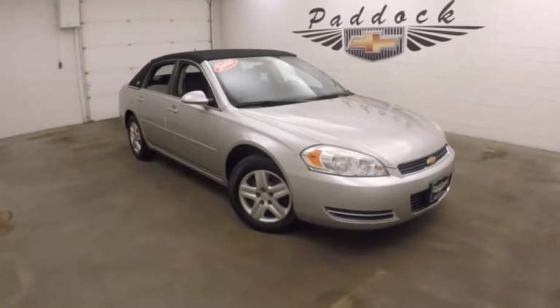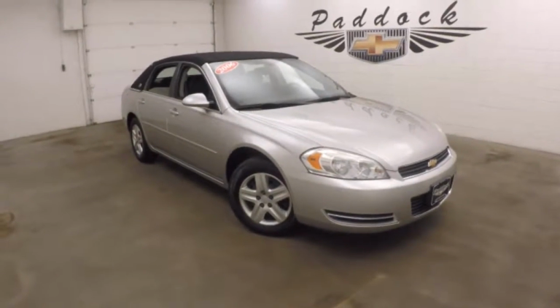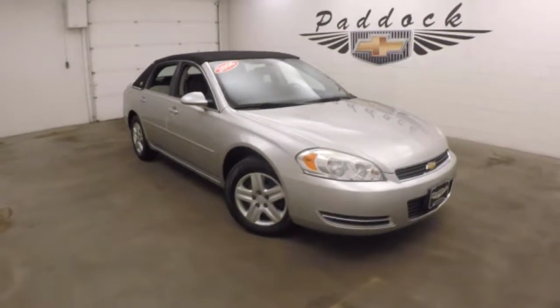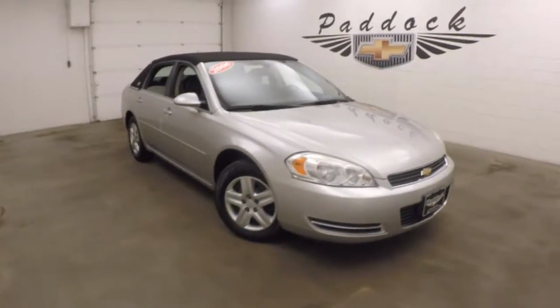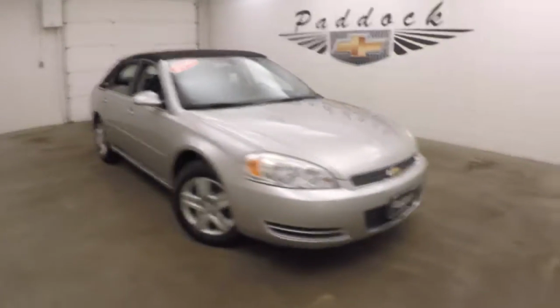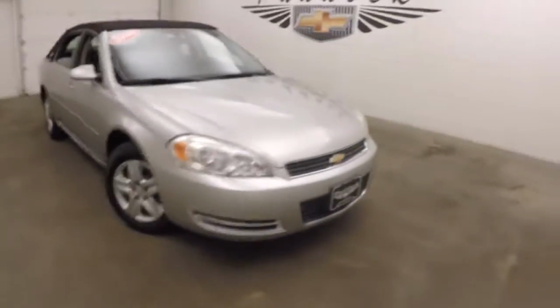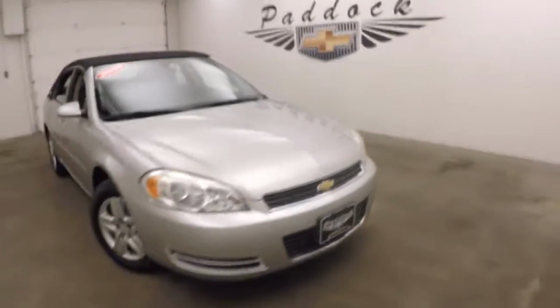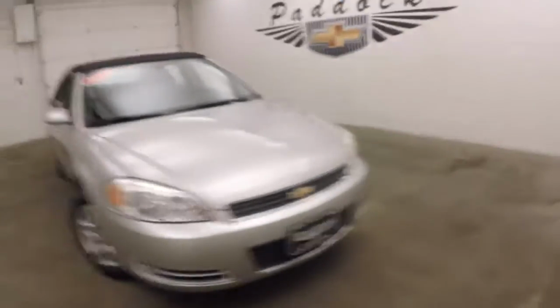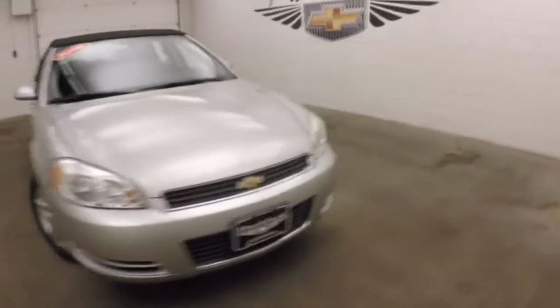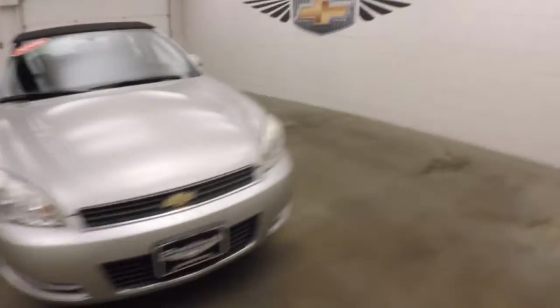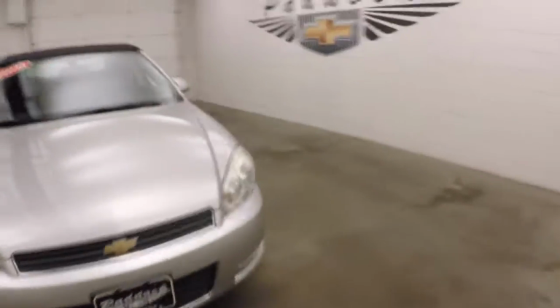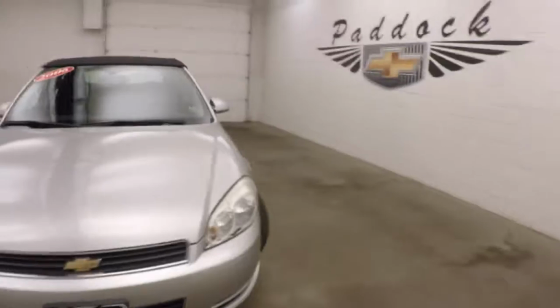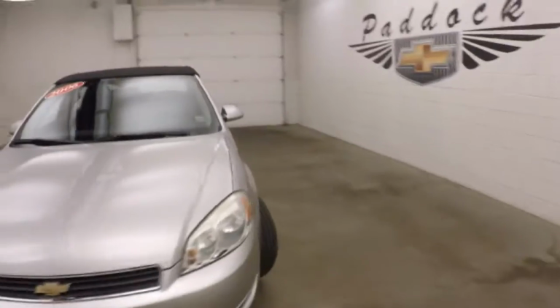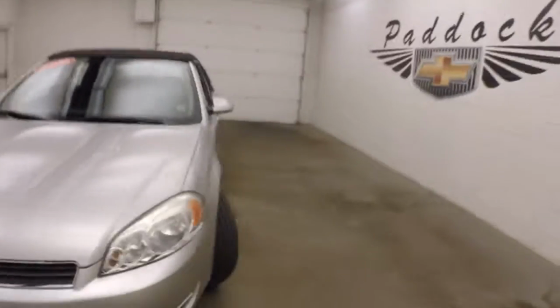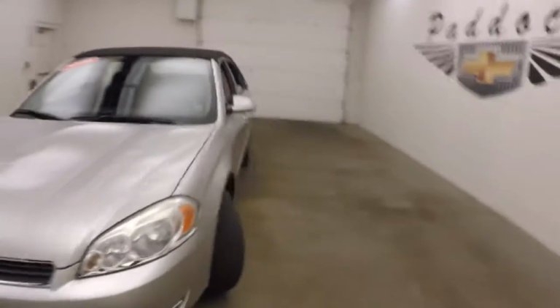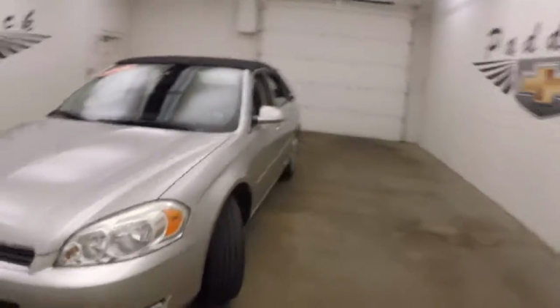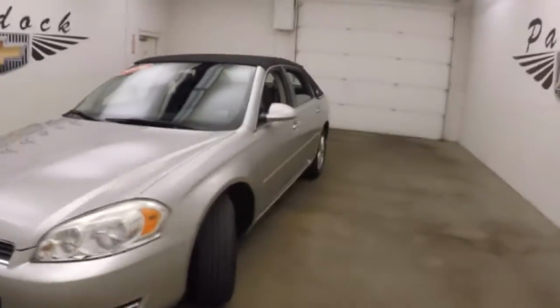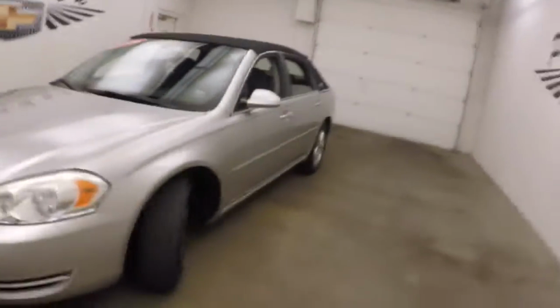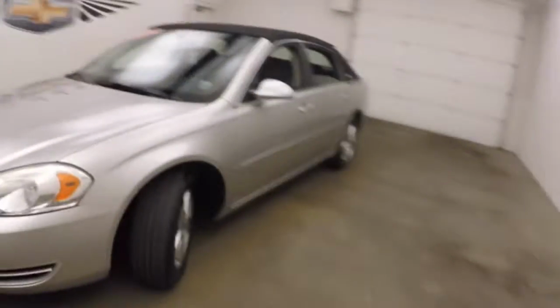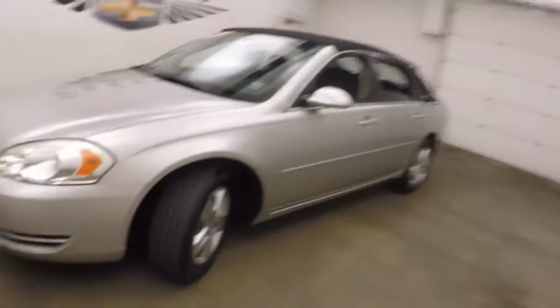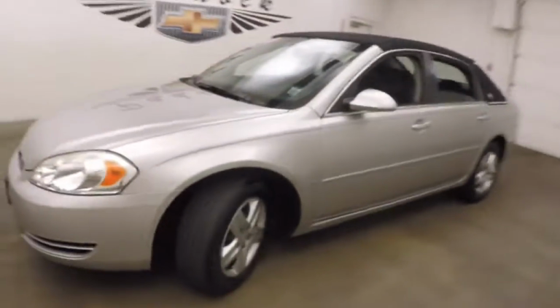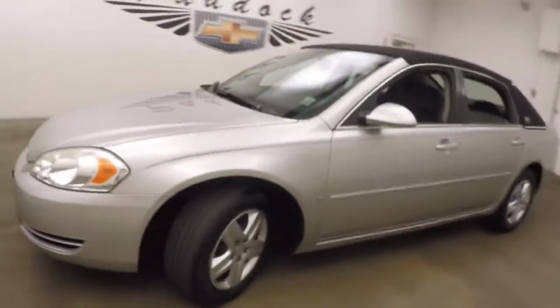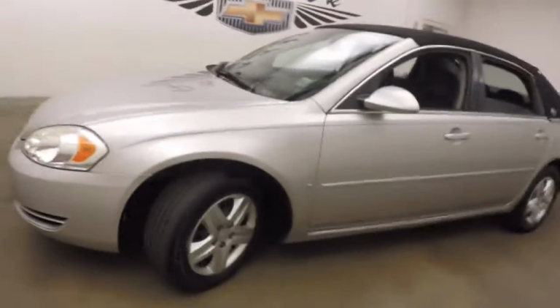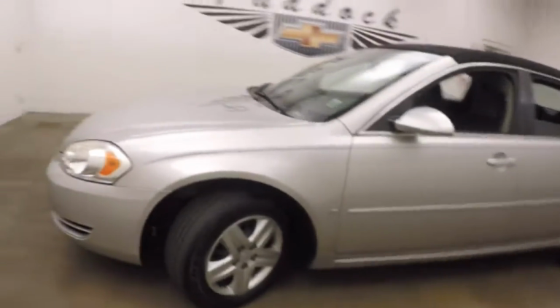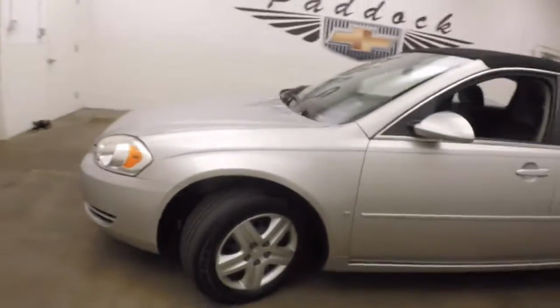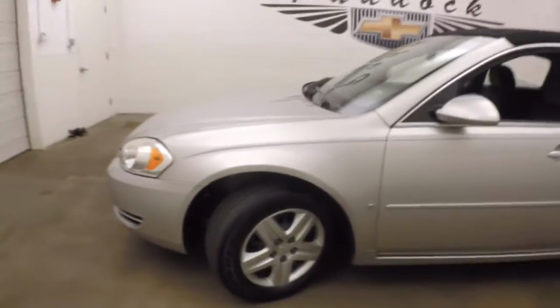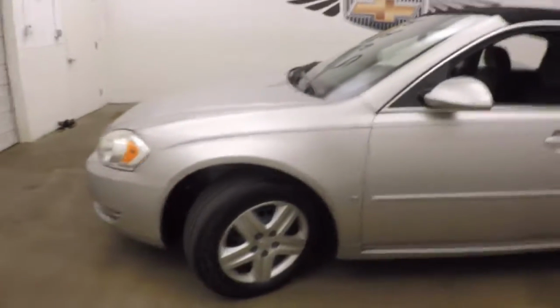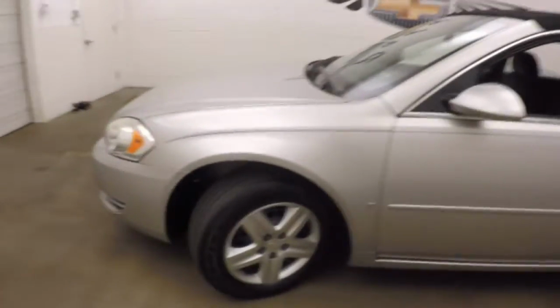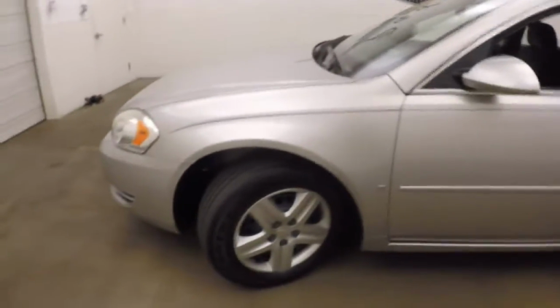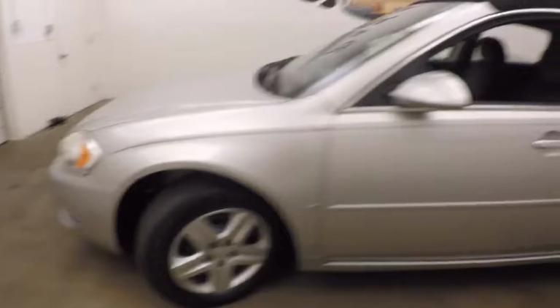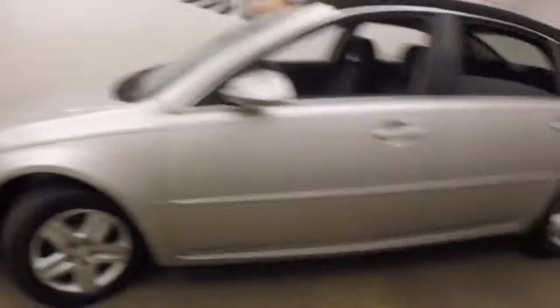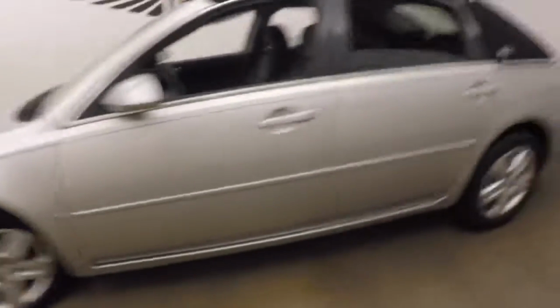2006 Chevy Impala with nice silver paint, canvas top, steel wheels with silver covers, and decent tires.